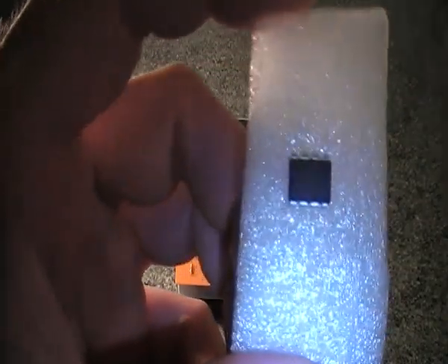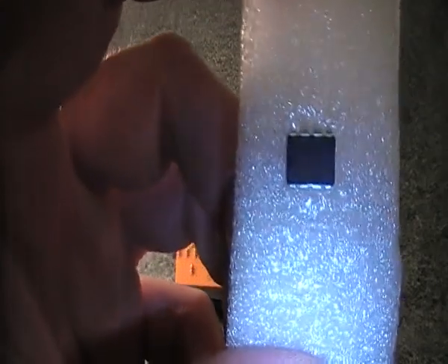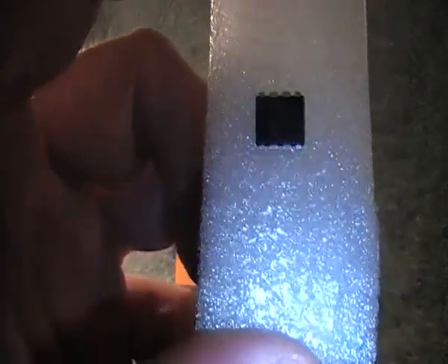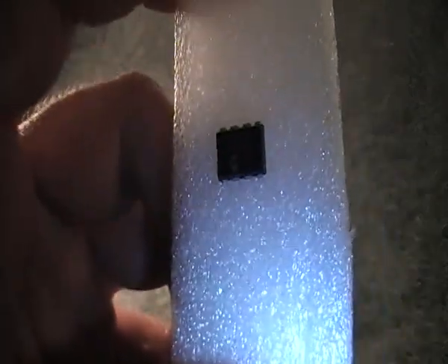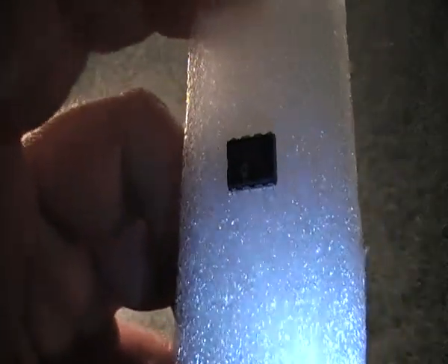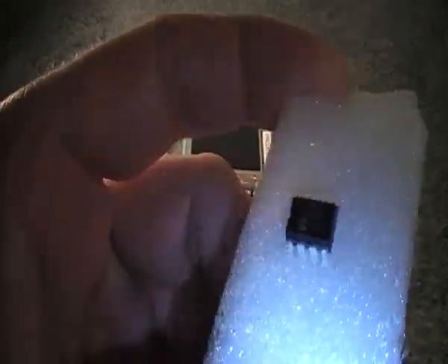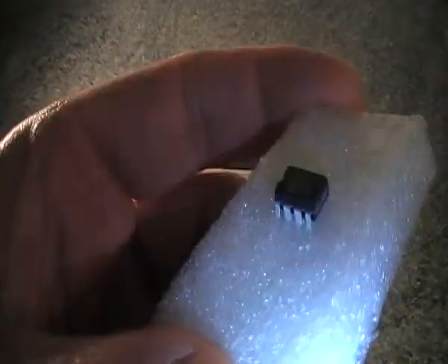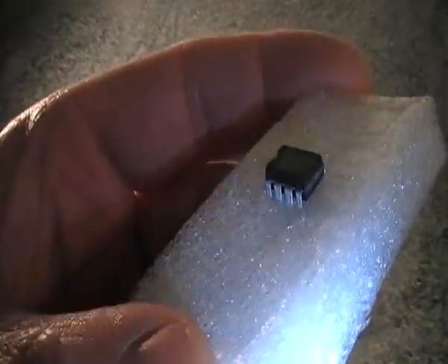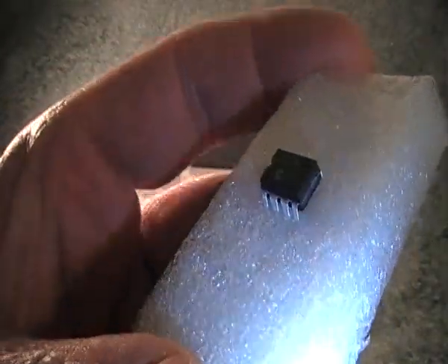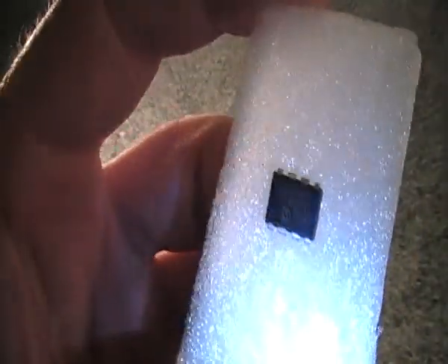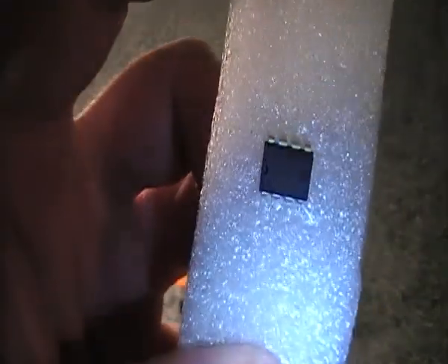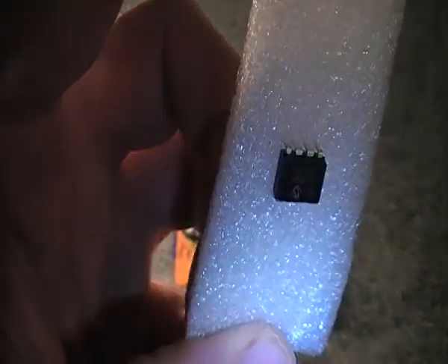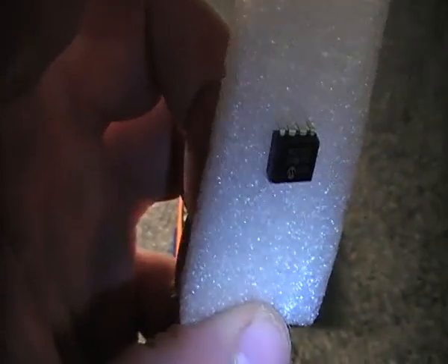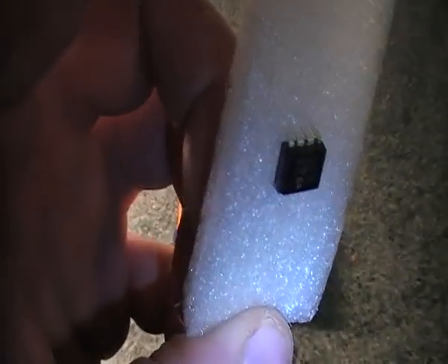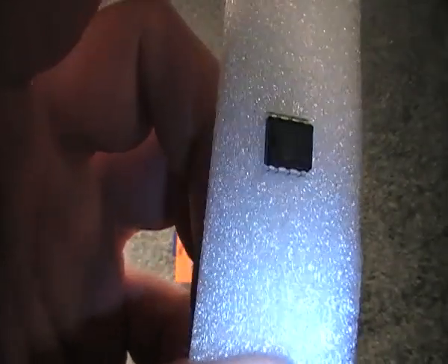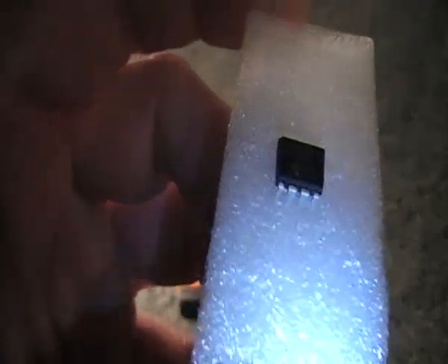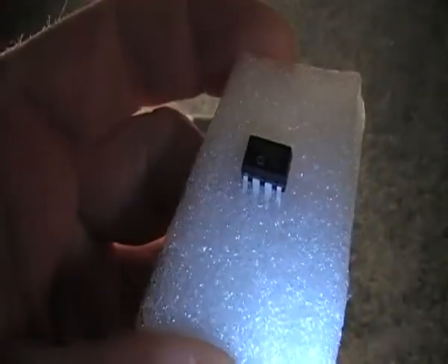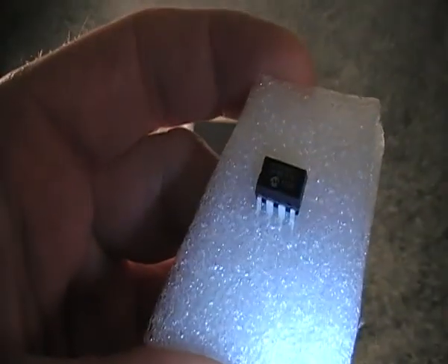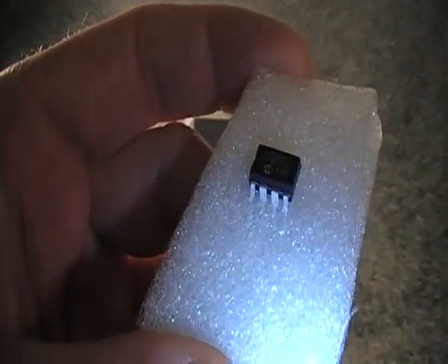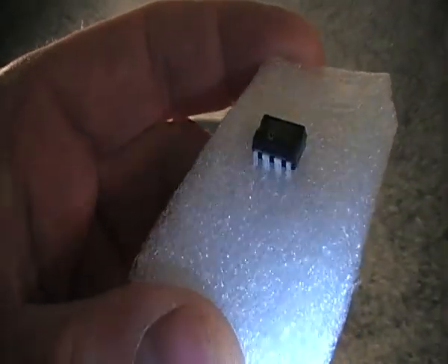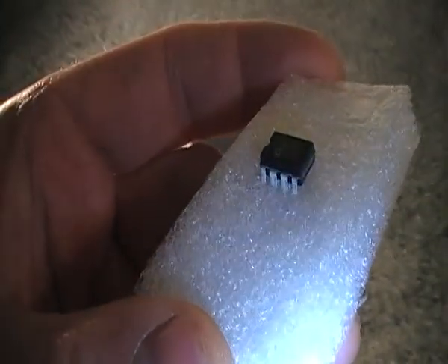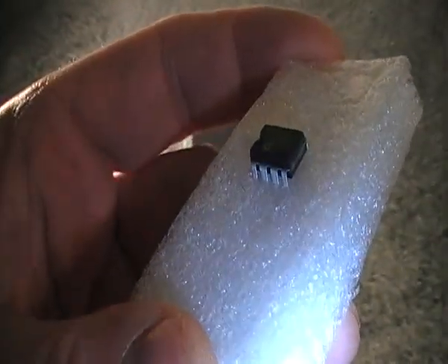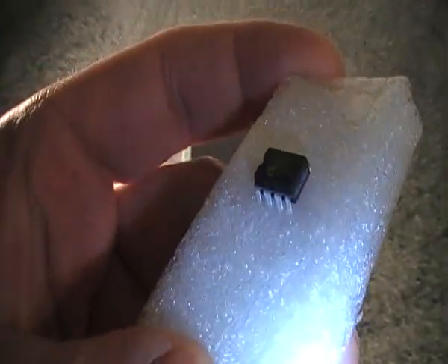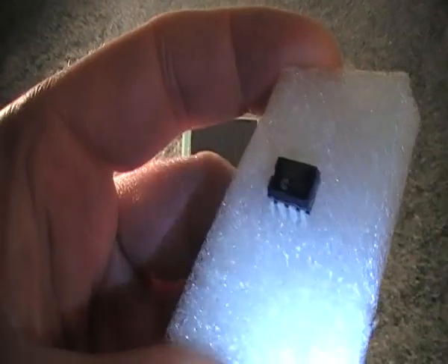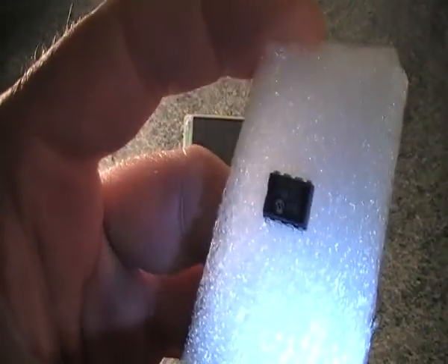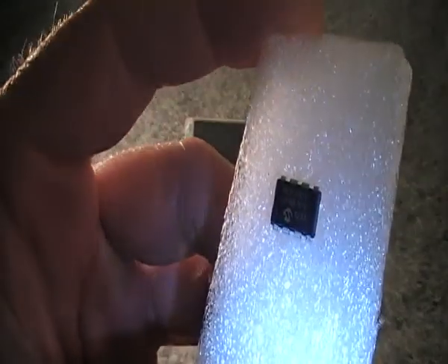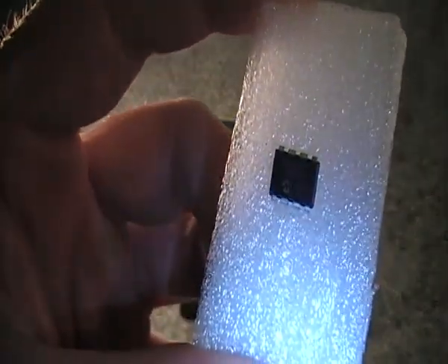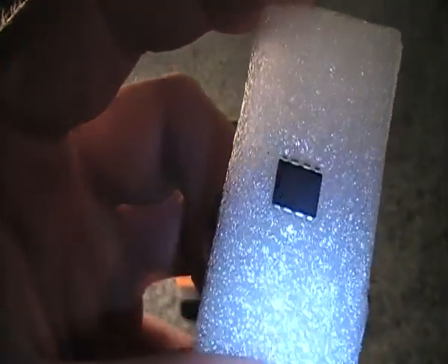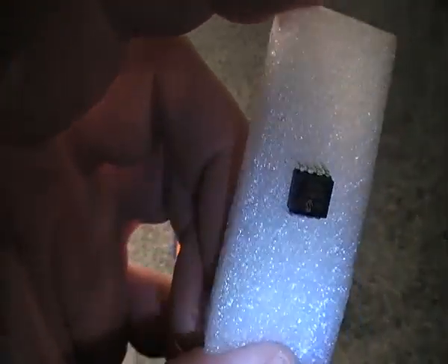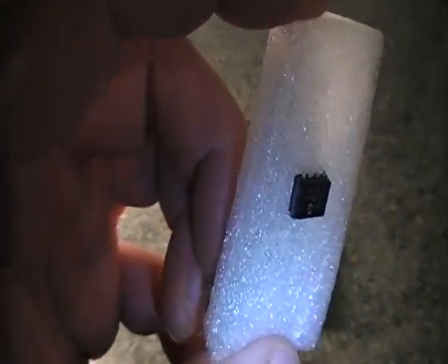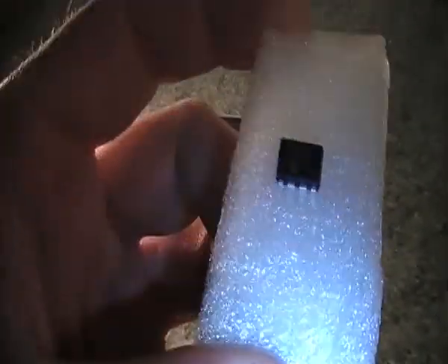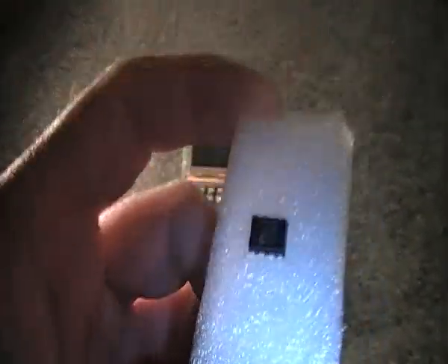This is a little analogue to digital converter — it's an 8-pin IC and it runs off 3.3 volts, the same as the Raspberry Pi, so it doesn't need any special interfacing to connect to the Raspberry Pi.